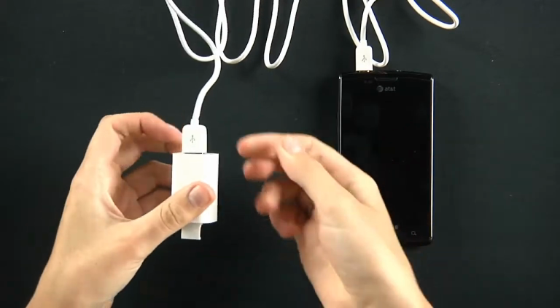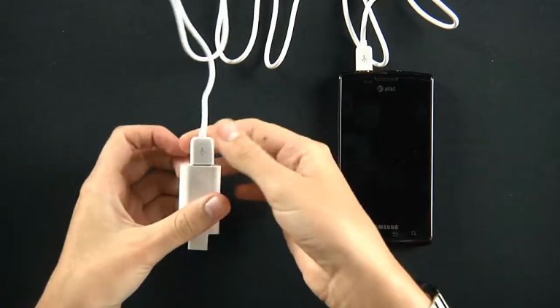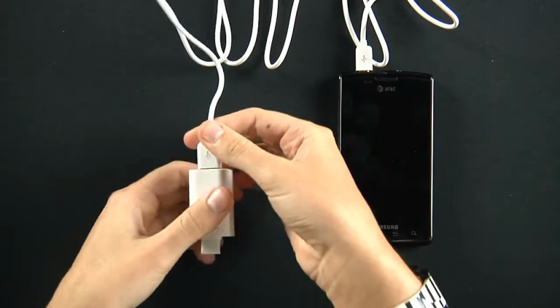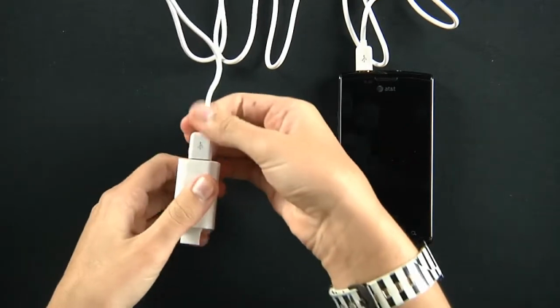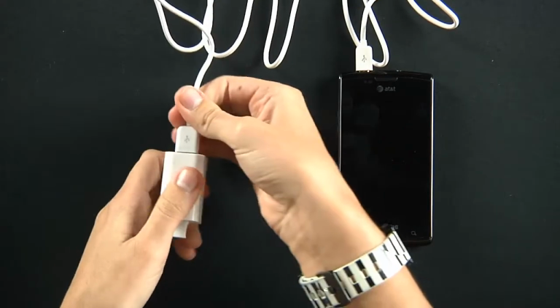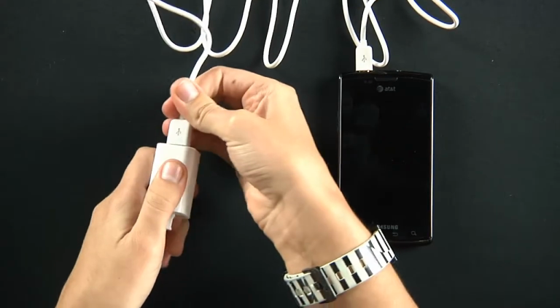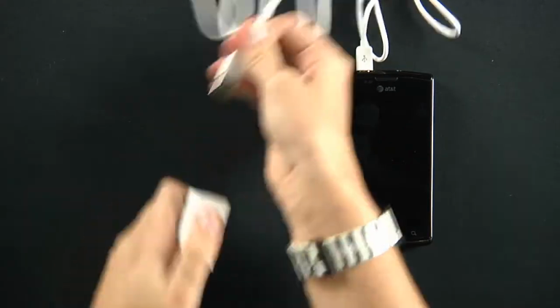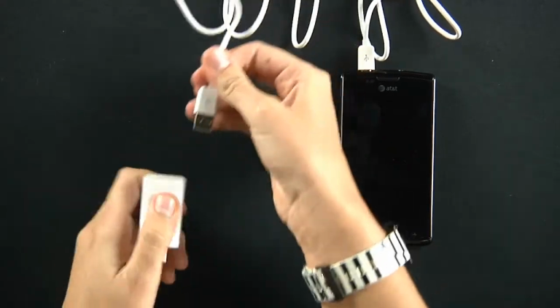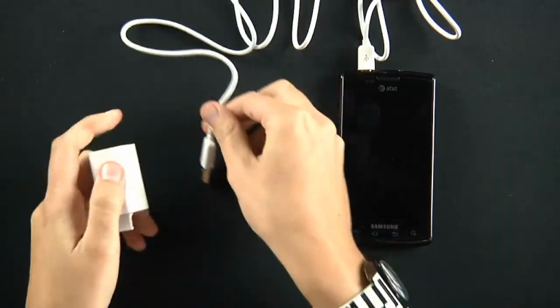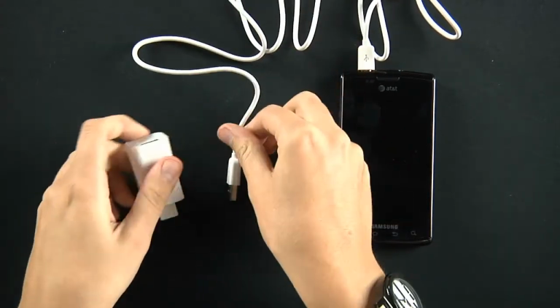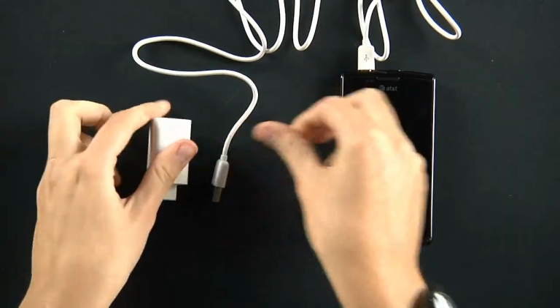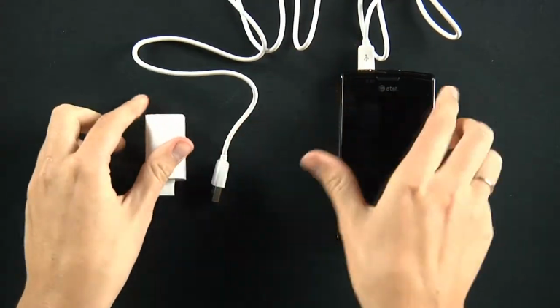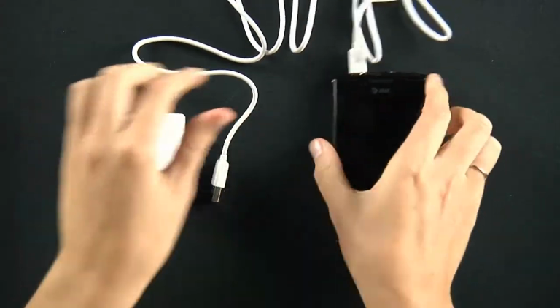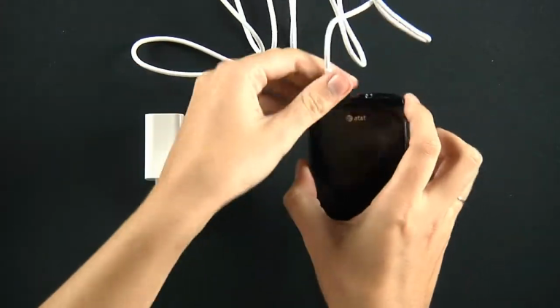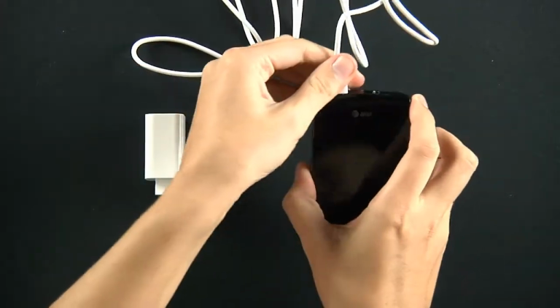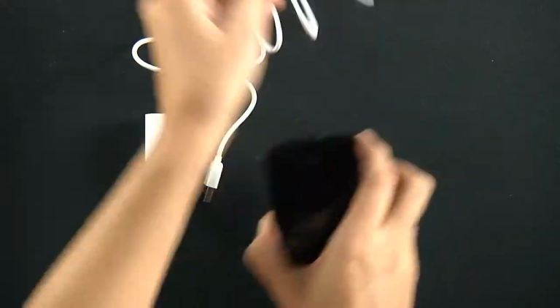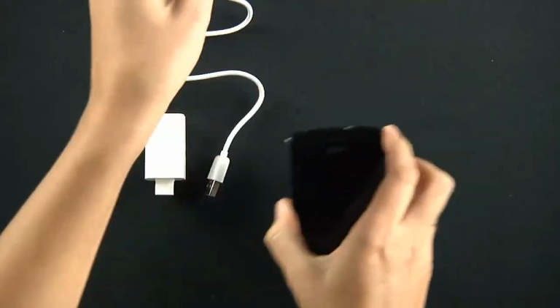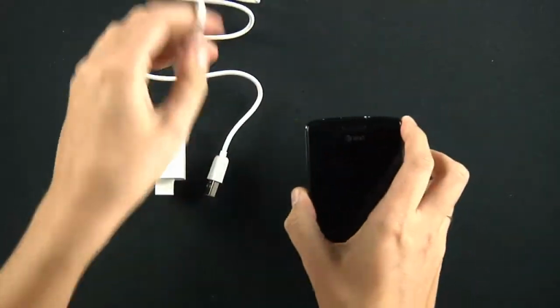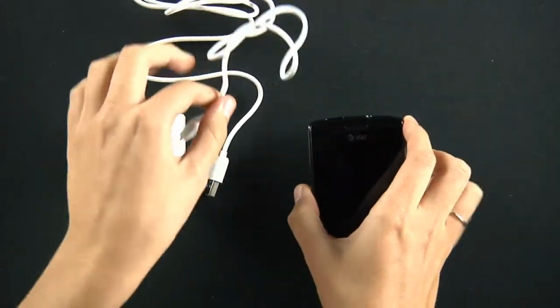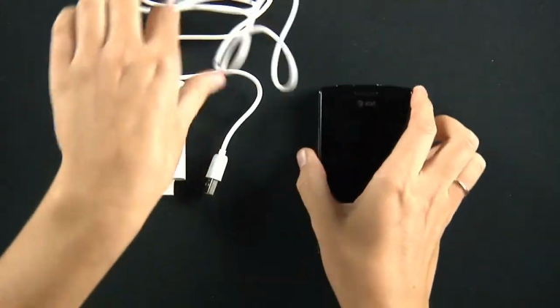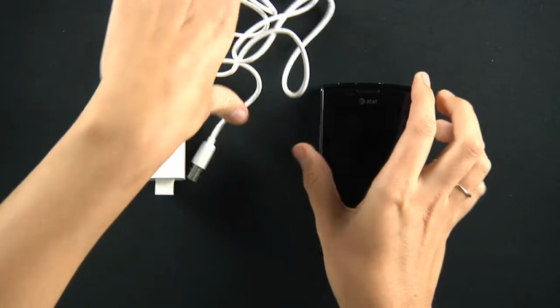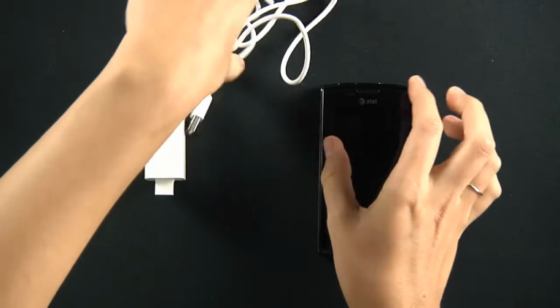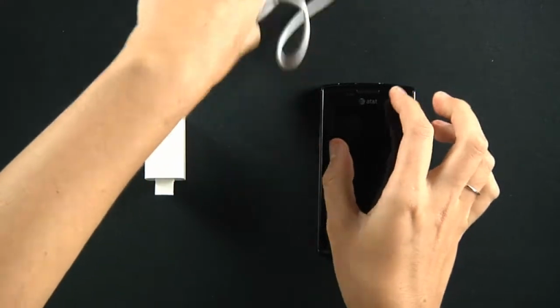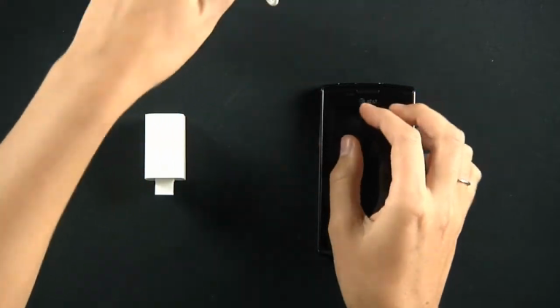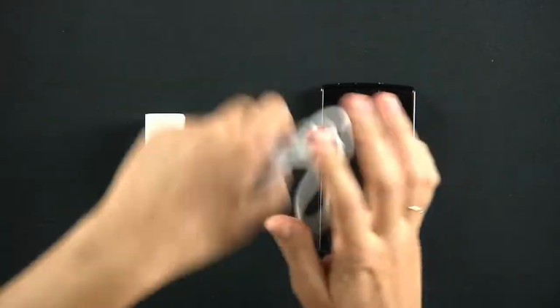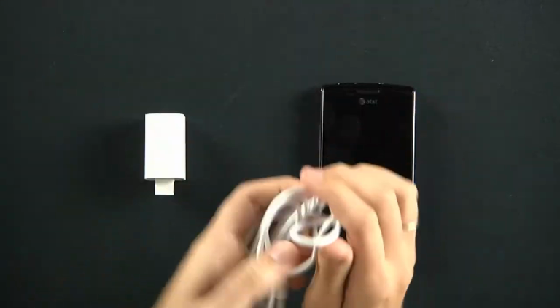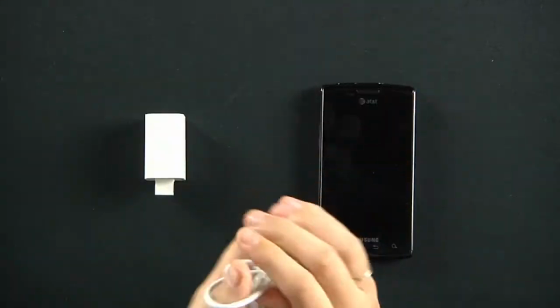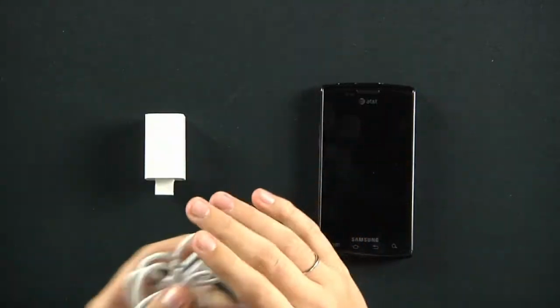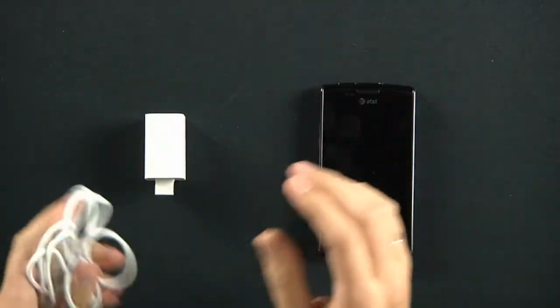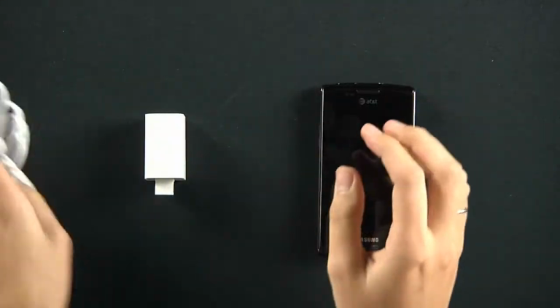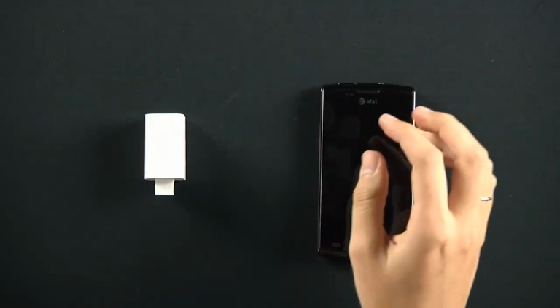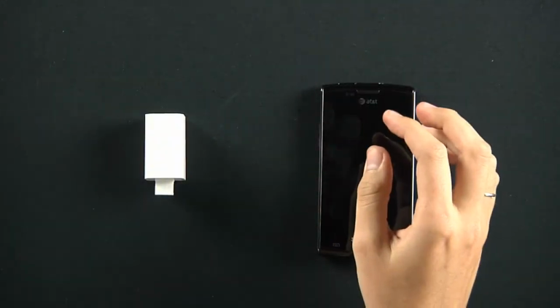To disassemble, simply pull out both ends of your USB, and that's that.